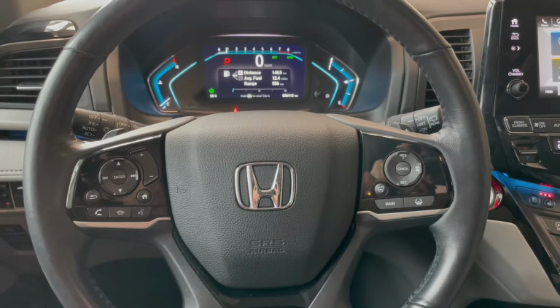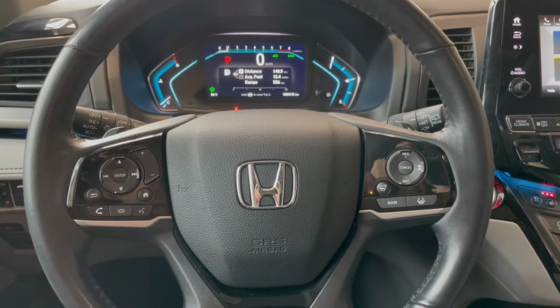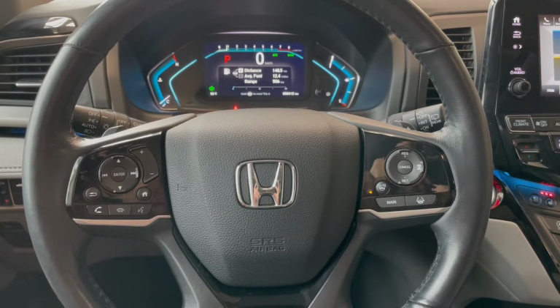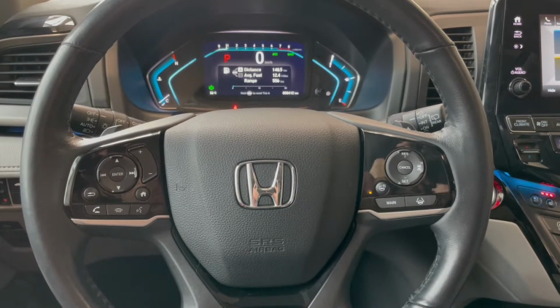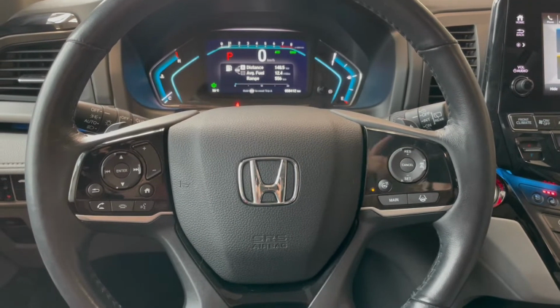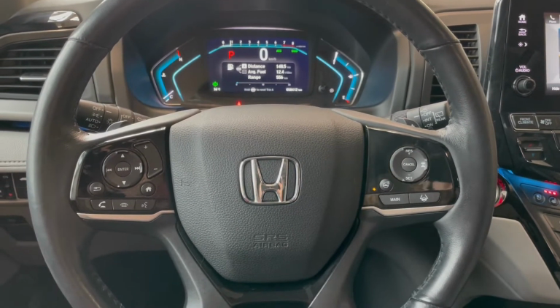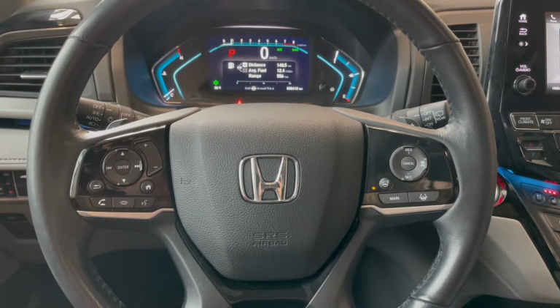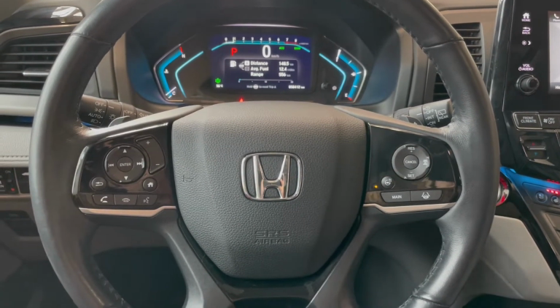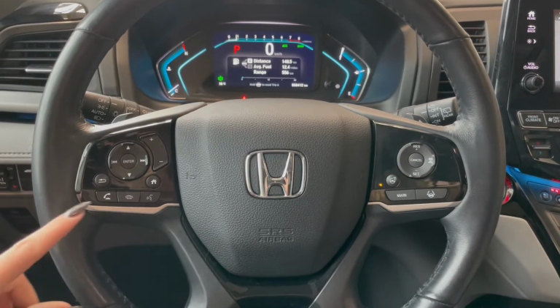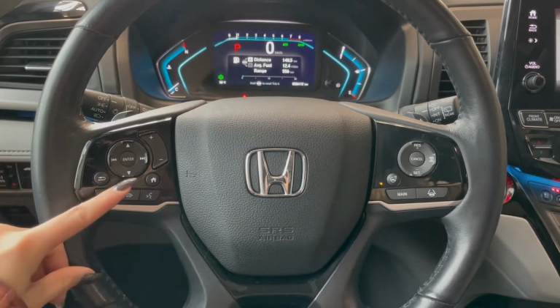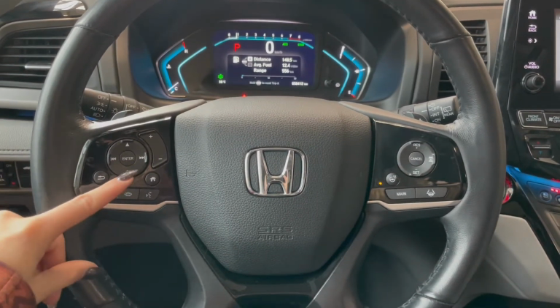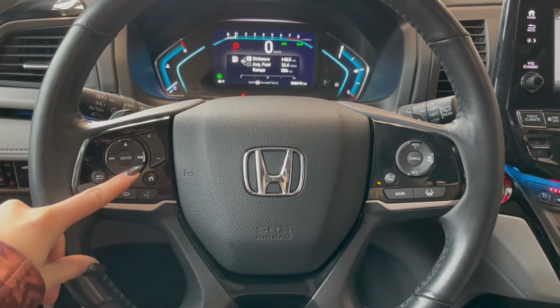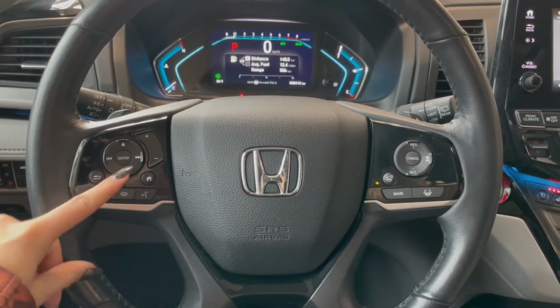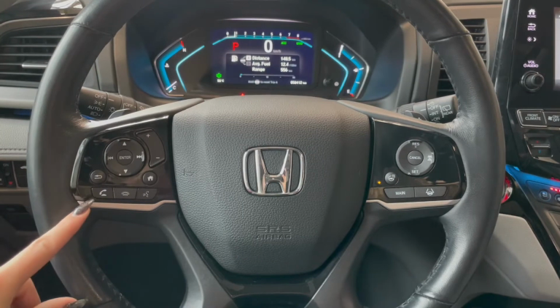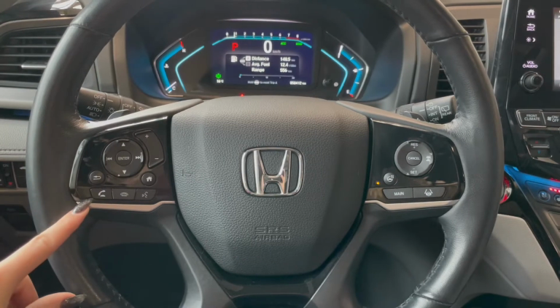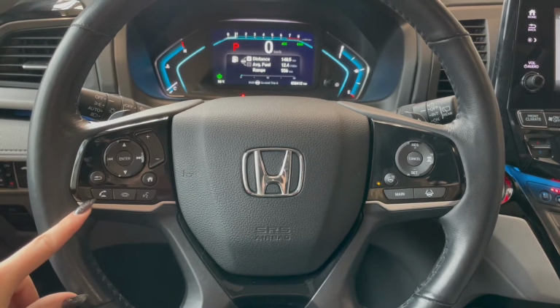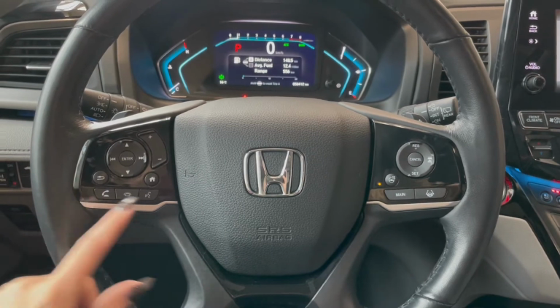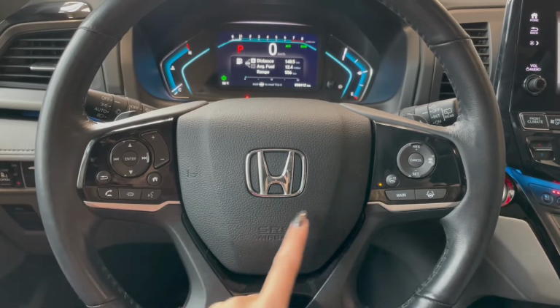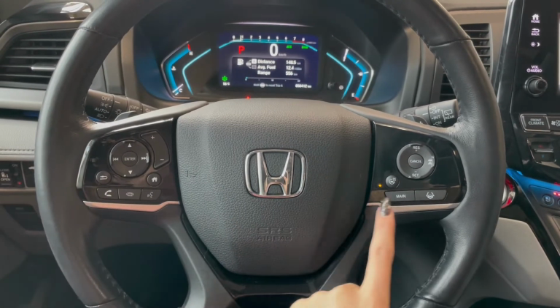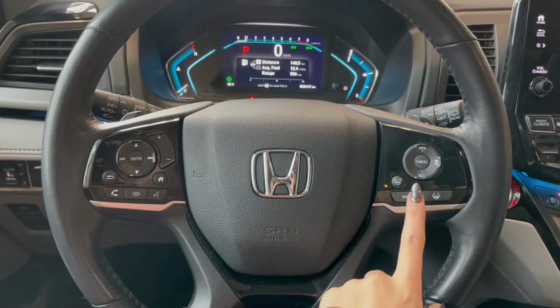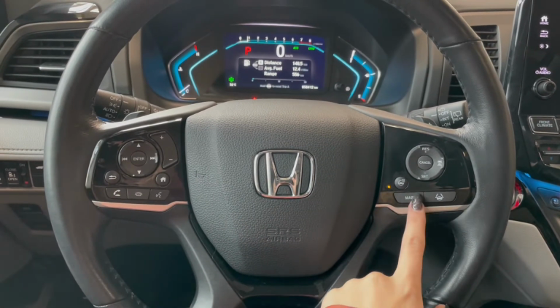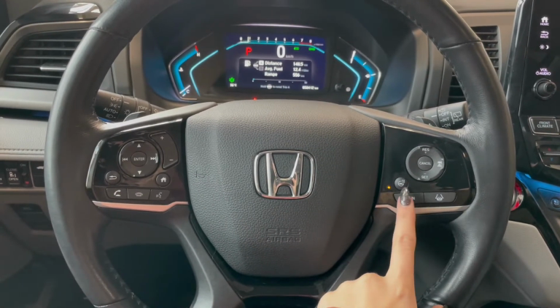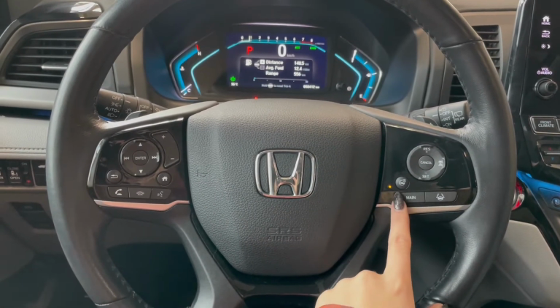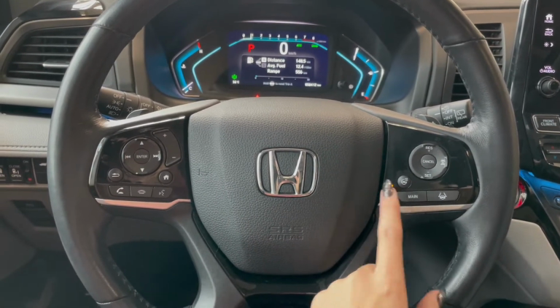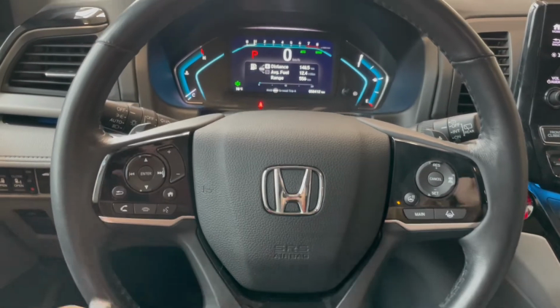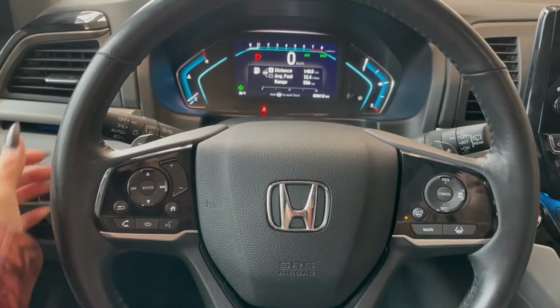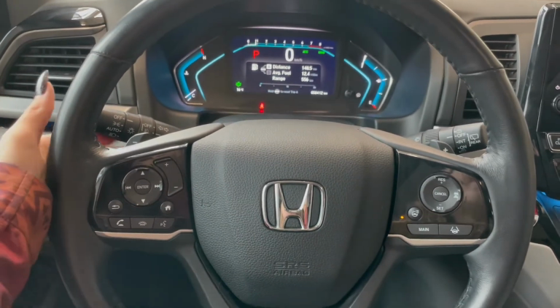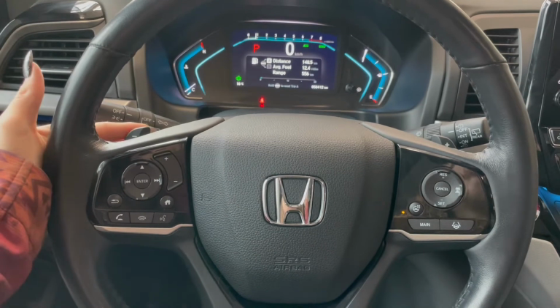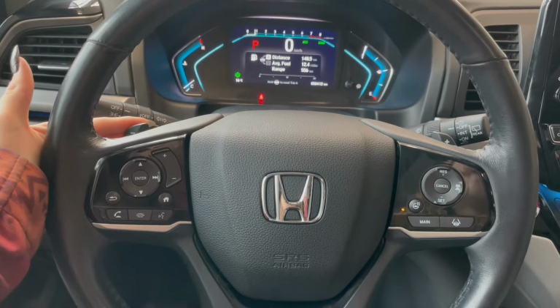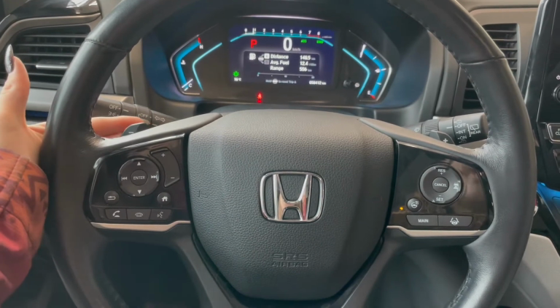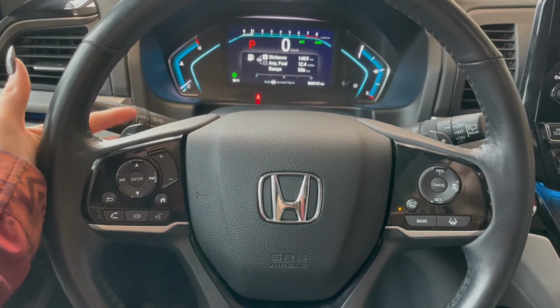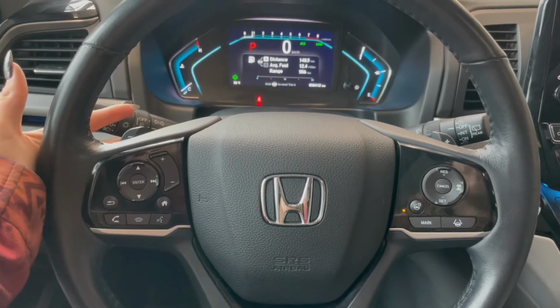Taking a seat in the vehicle and looking at the steering wheel, on the left side here we have our audio and phone controls. On the right you have your cruise along with your heated steering wheel button, and at the back we have paddle shifters.